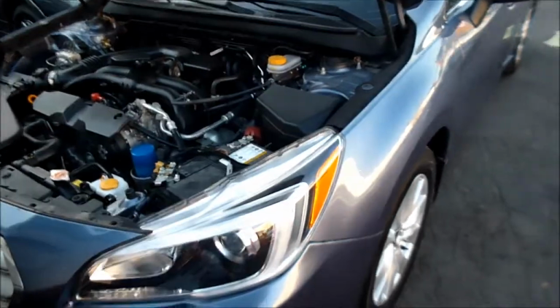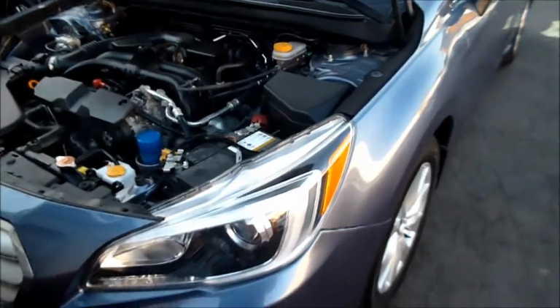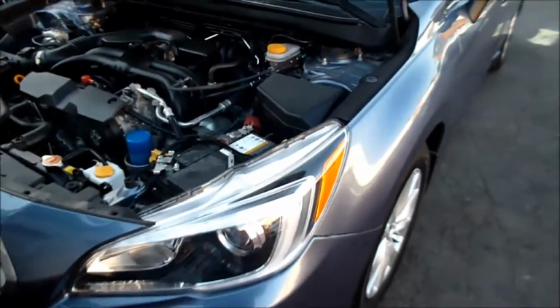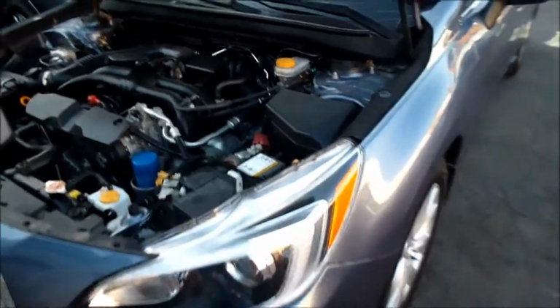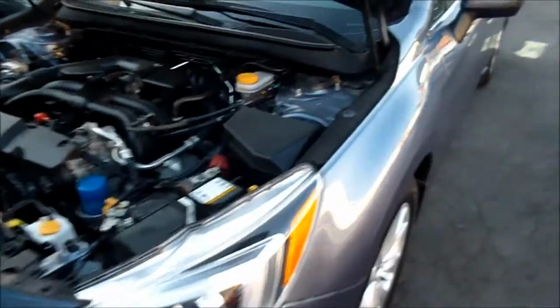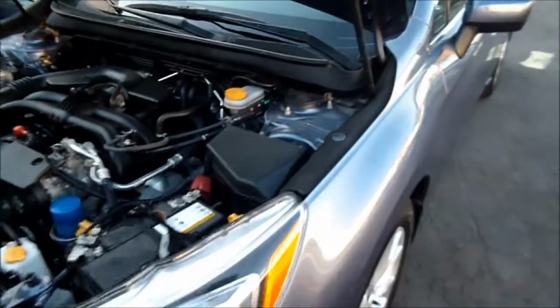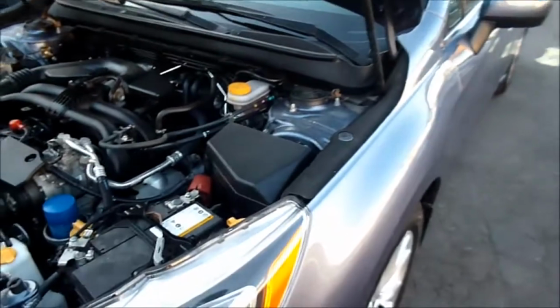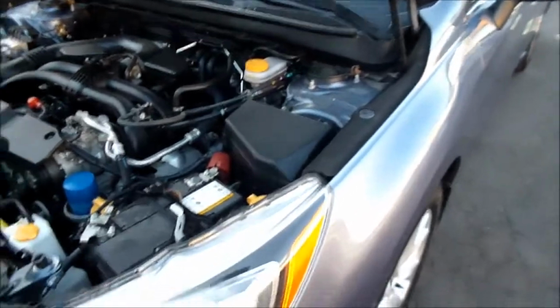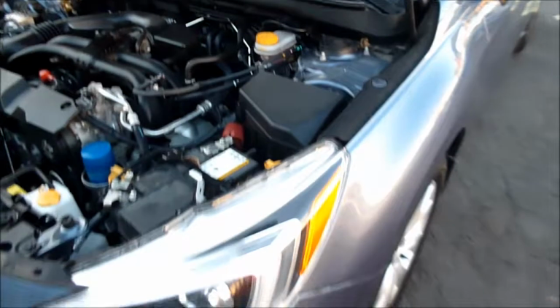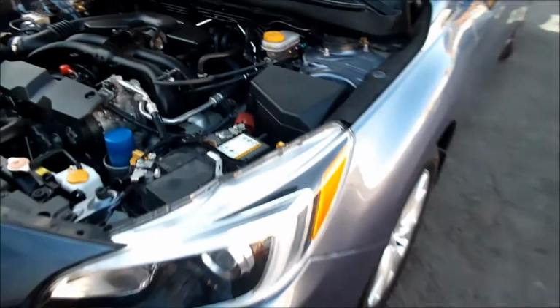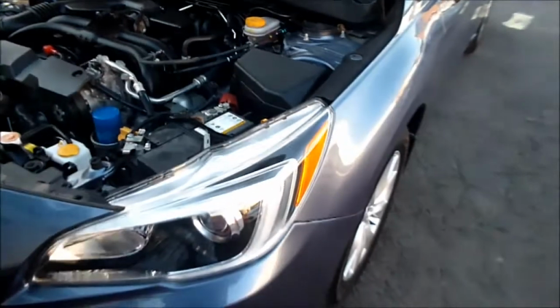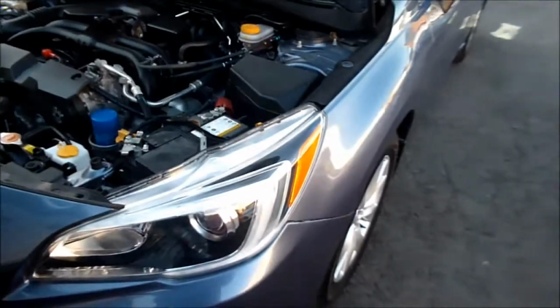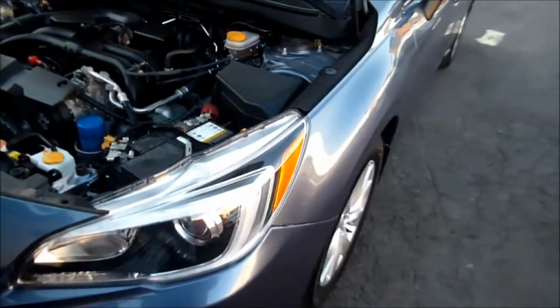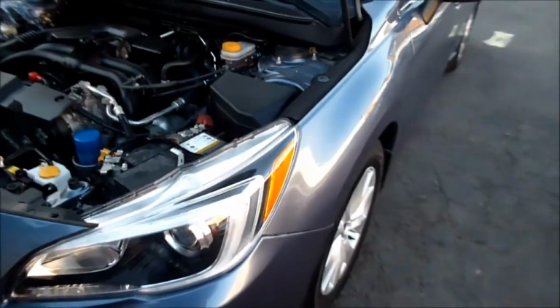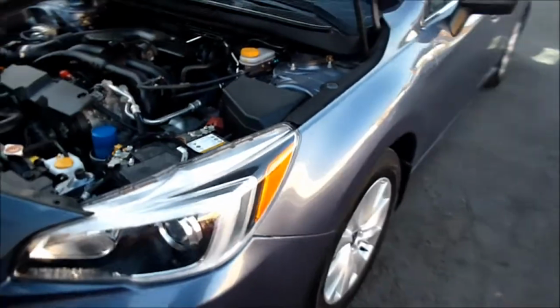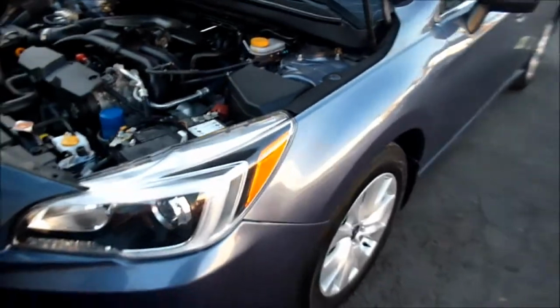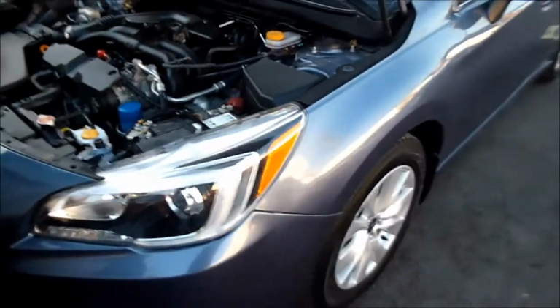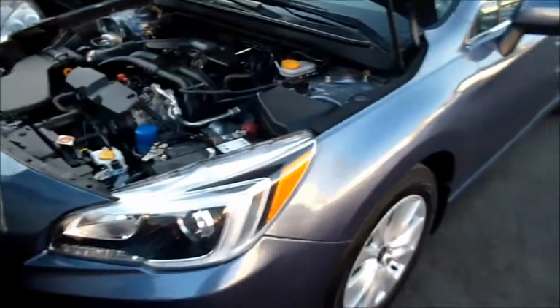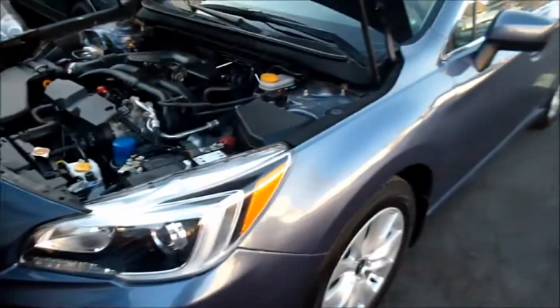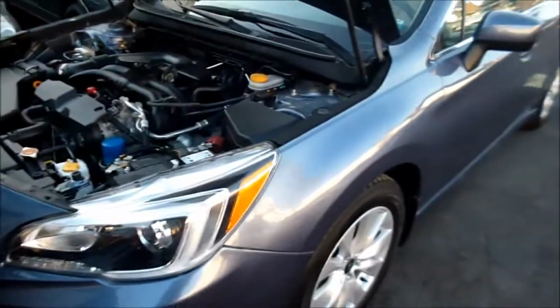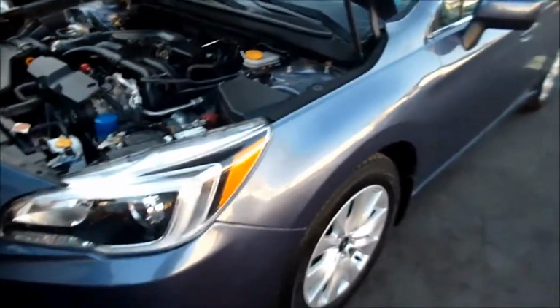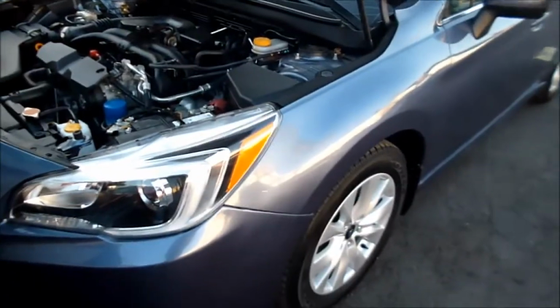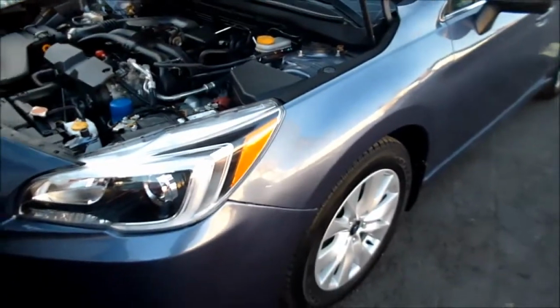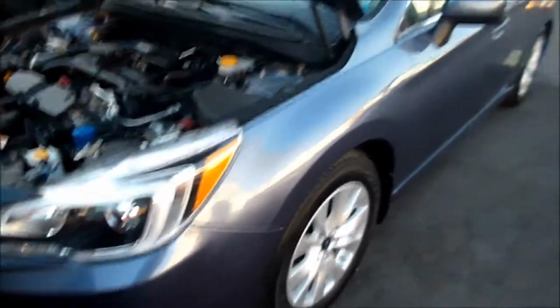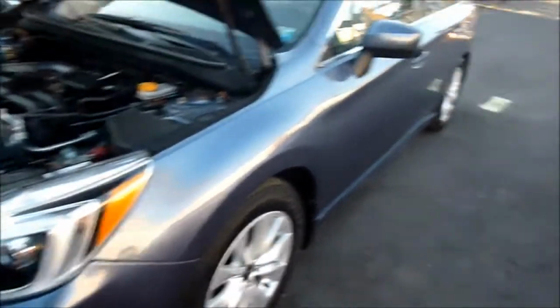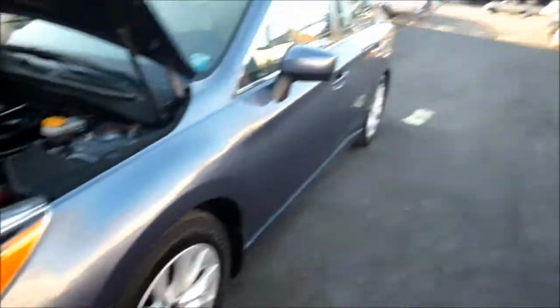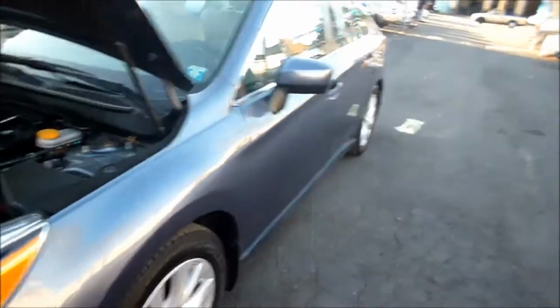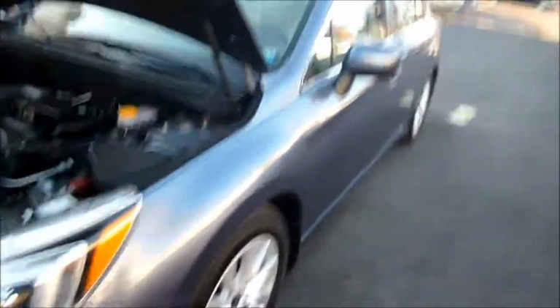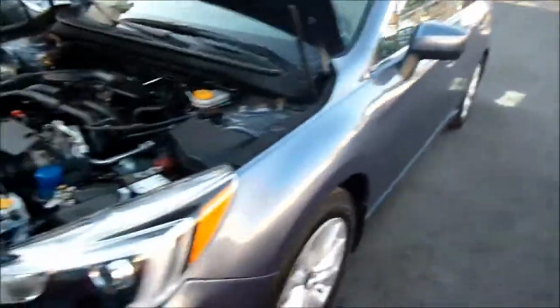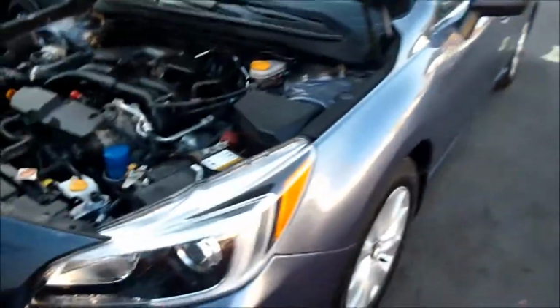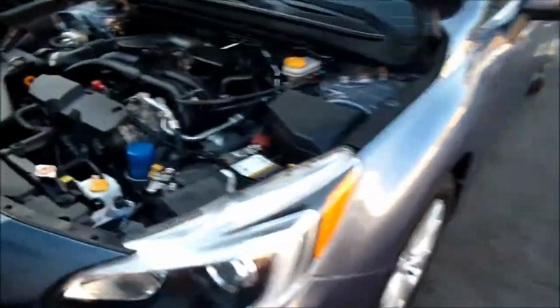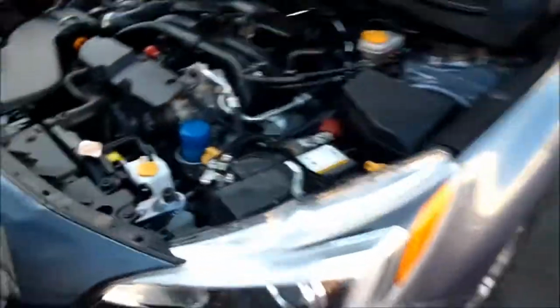2015 Subaru Legacy. I'm going to show you where the fuse boxes are and the OBD2 connector location is. This is a four-door sedan.